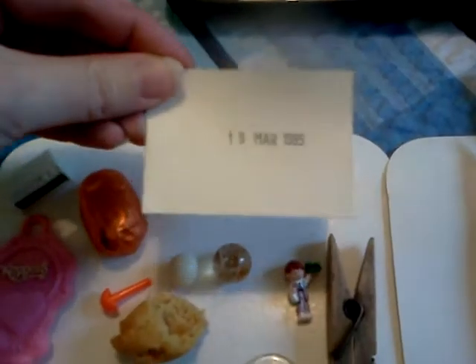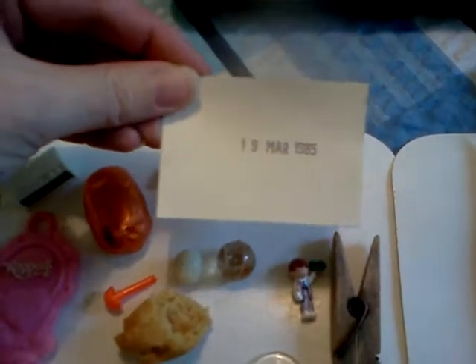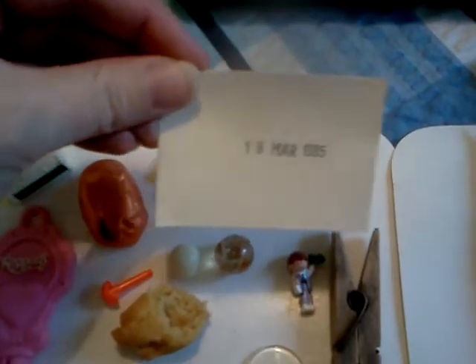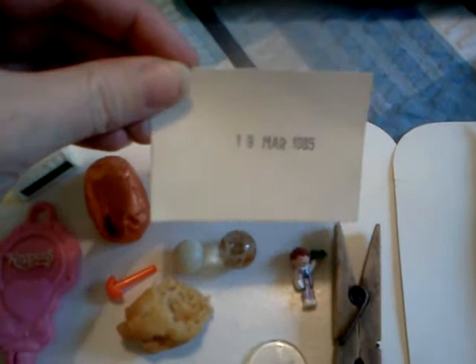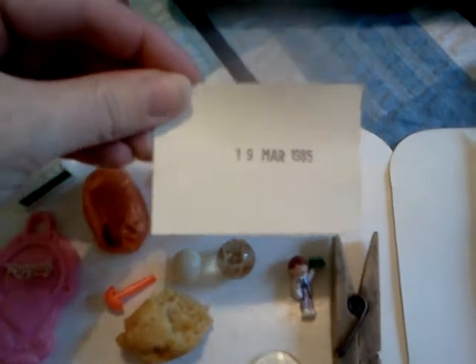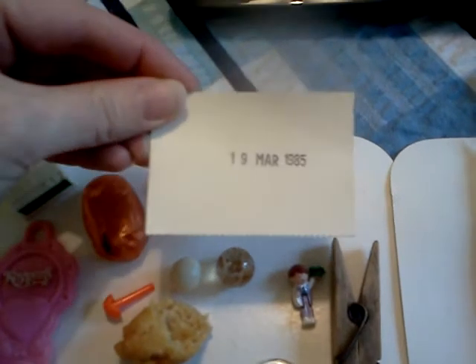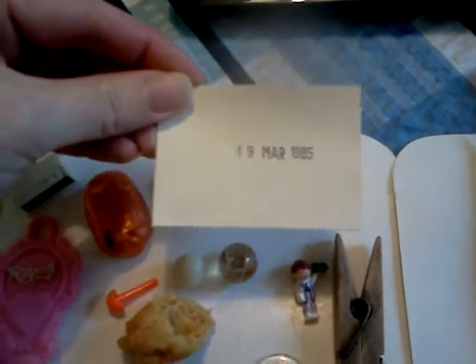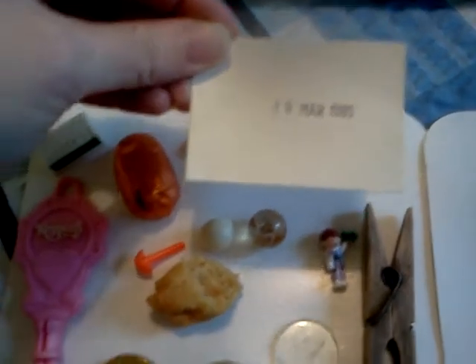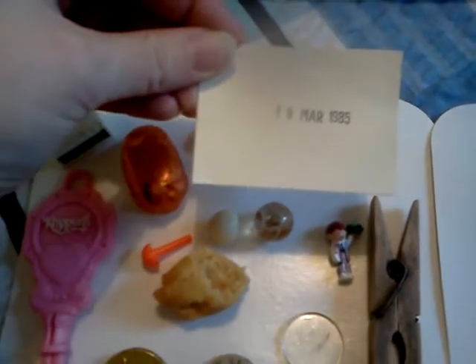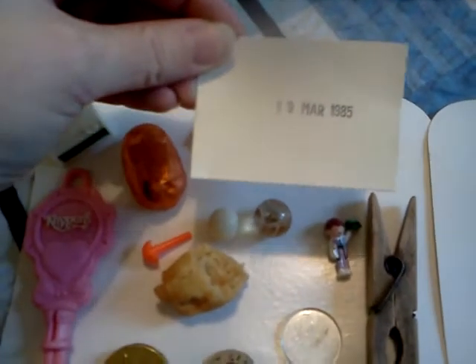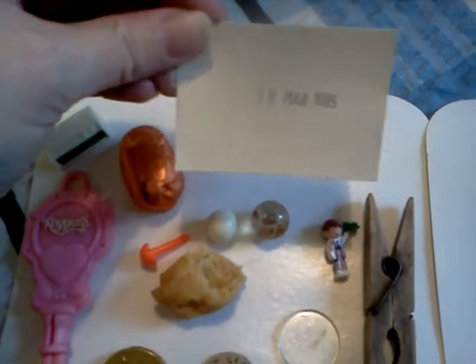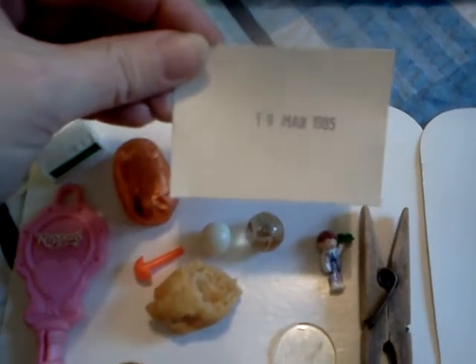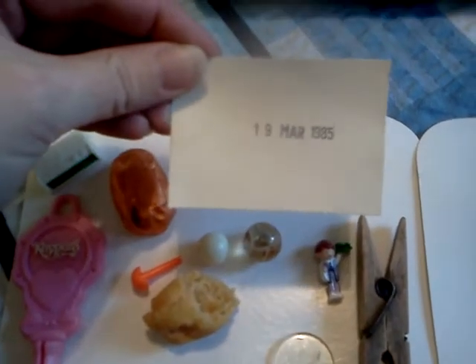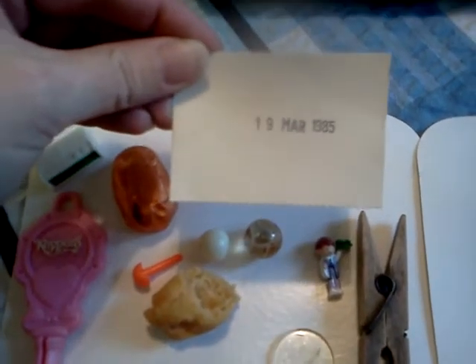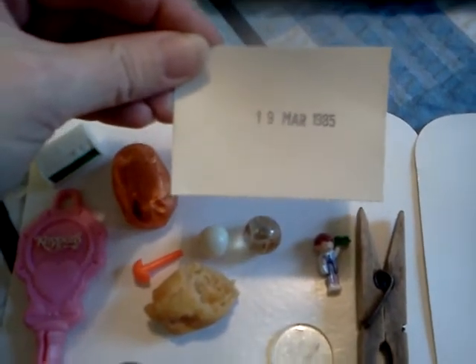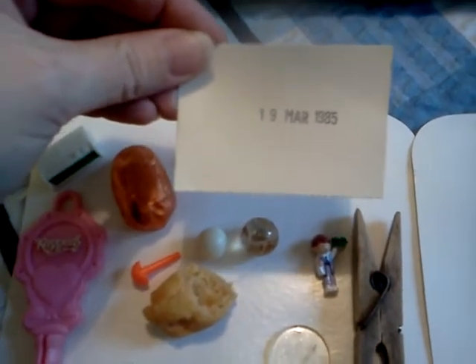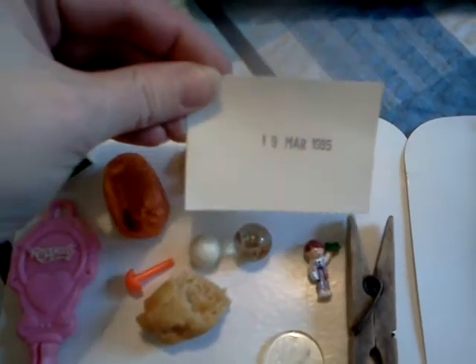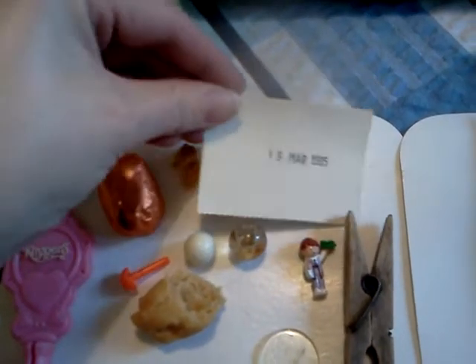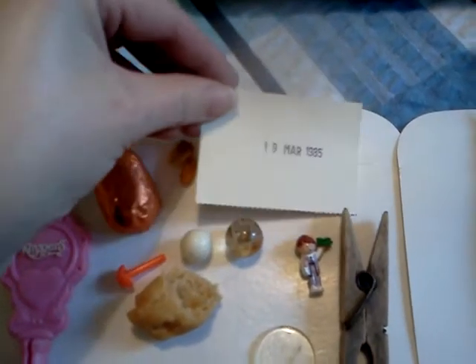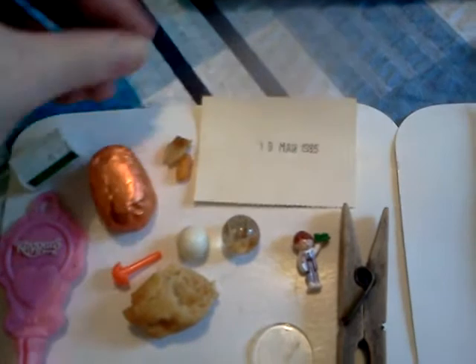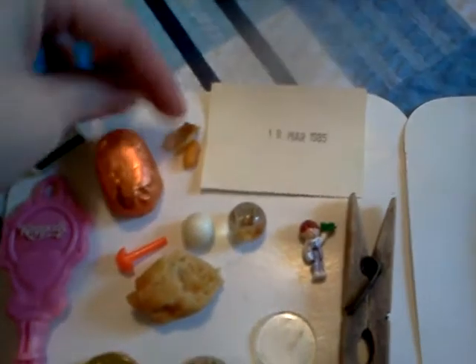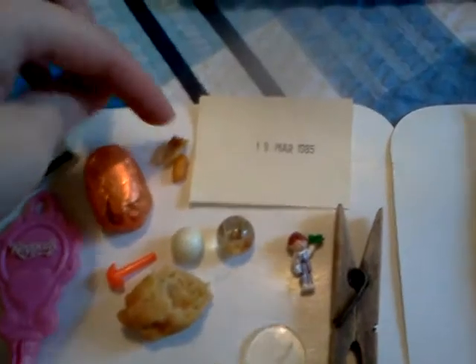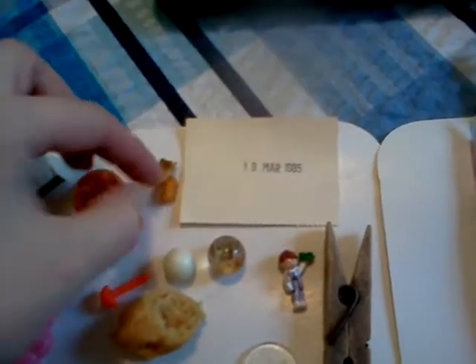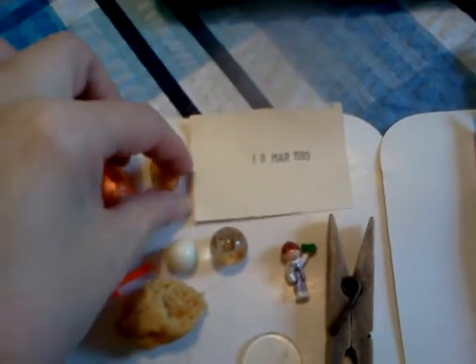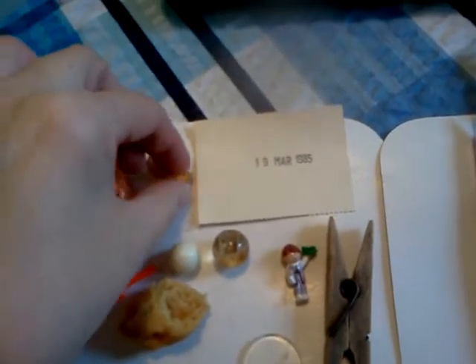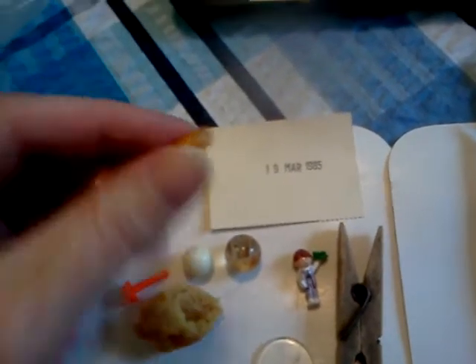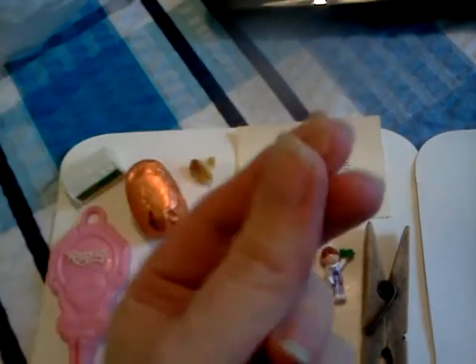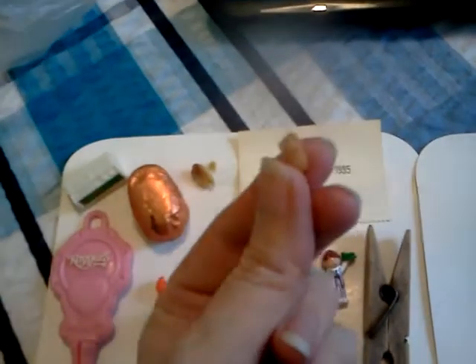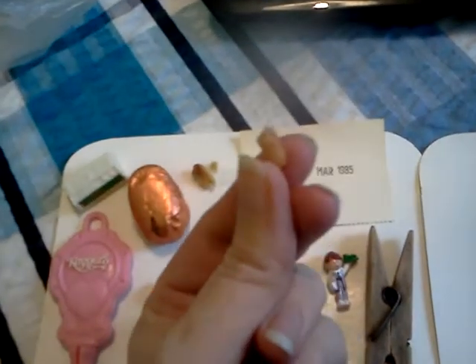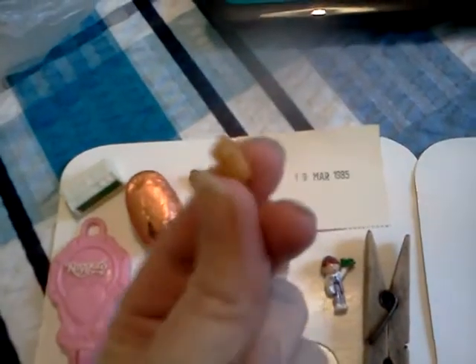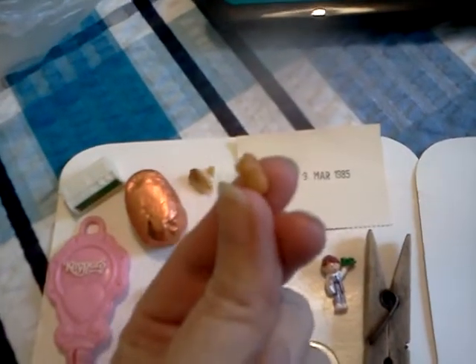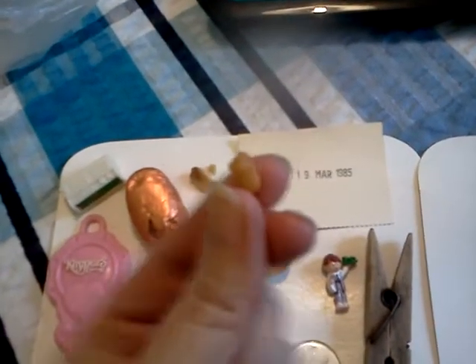This was stapled to the inside of the sofa, probably the day it passed quality control — March 1985. Half a peanut. This one, this is for you, Sarah — it's a rainbow drop.